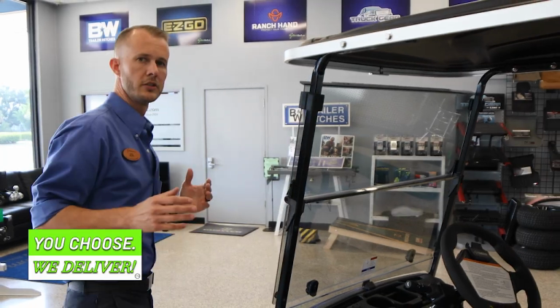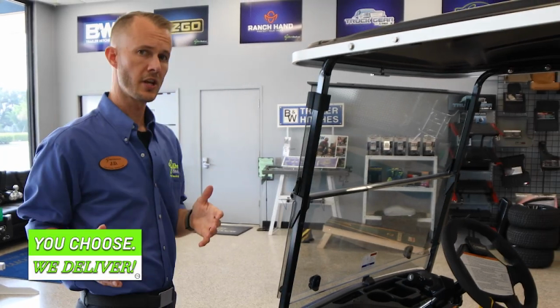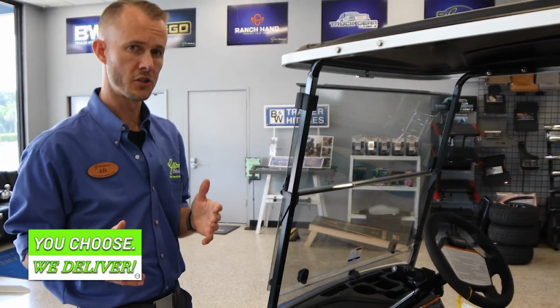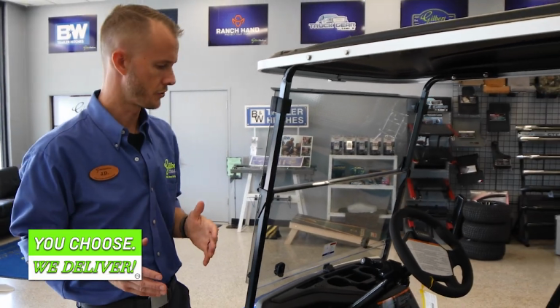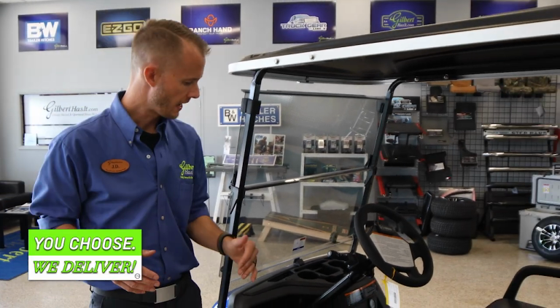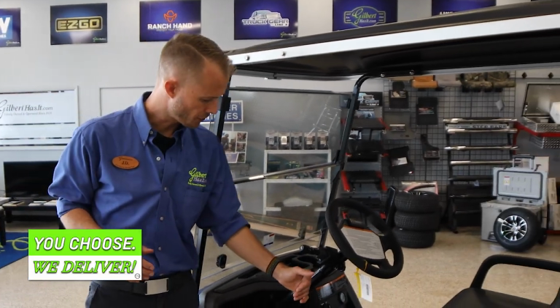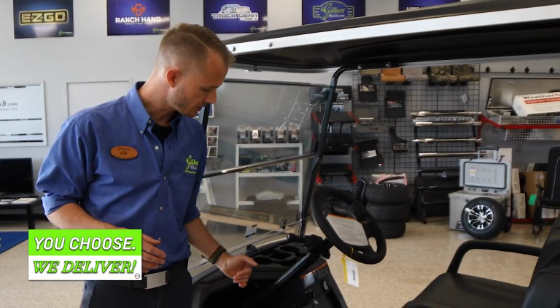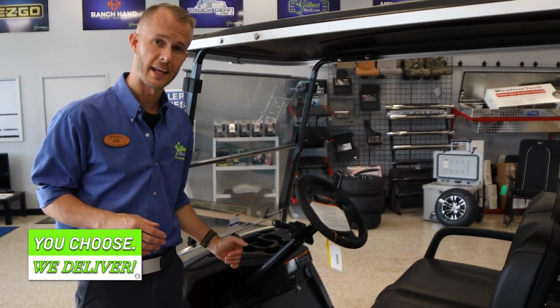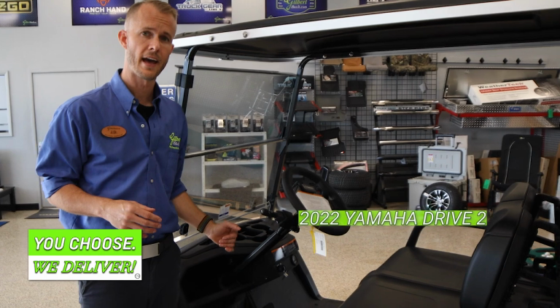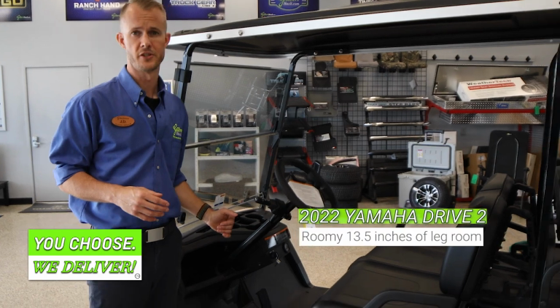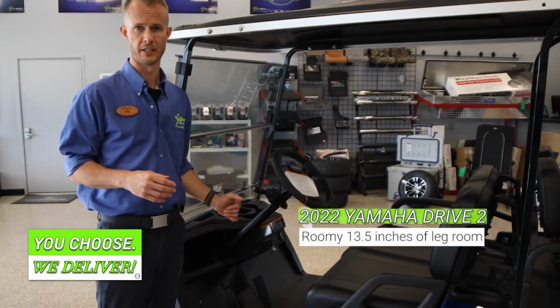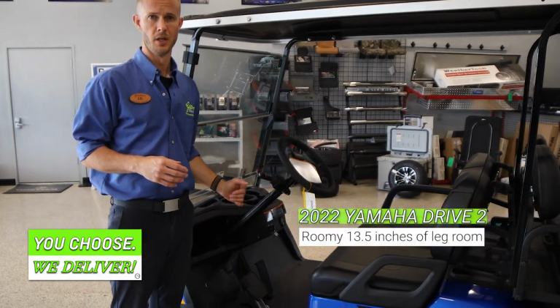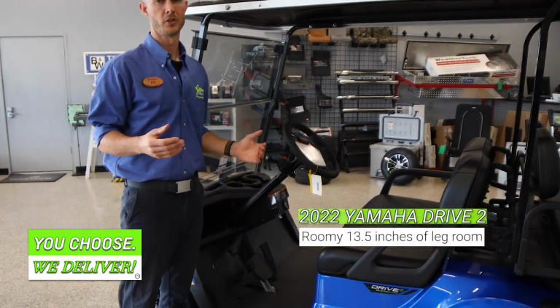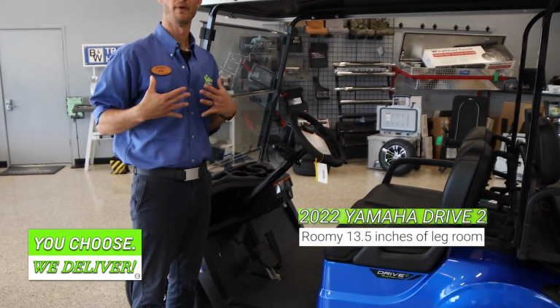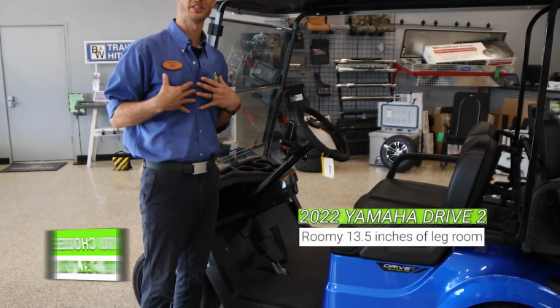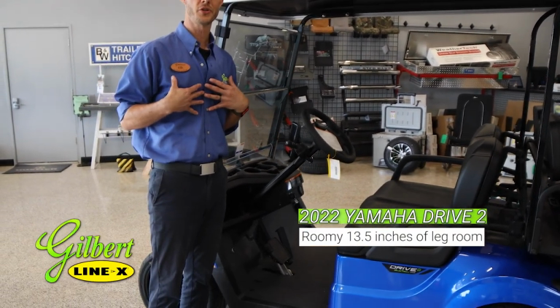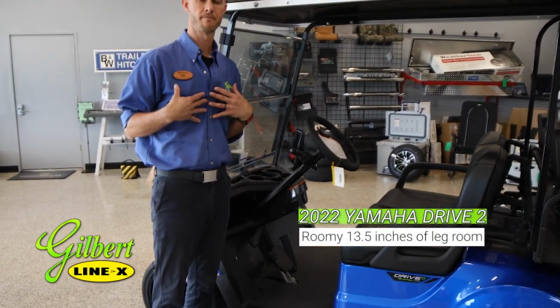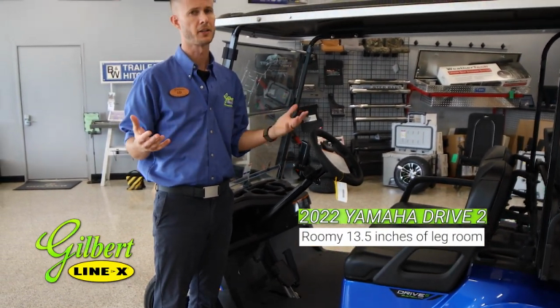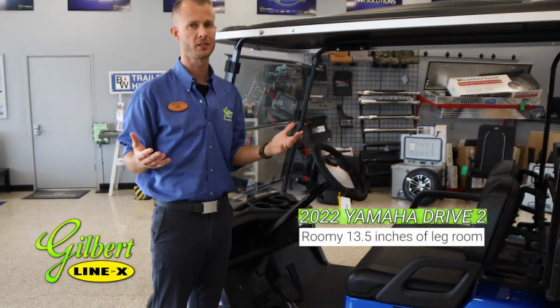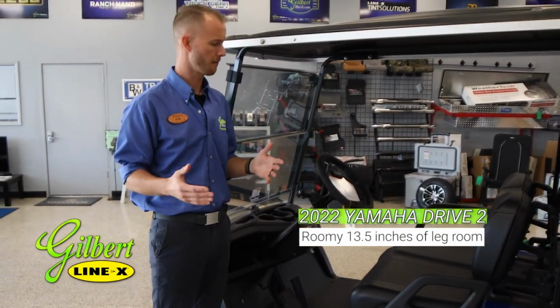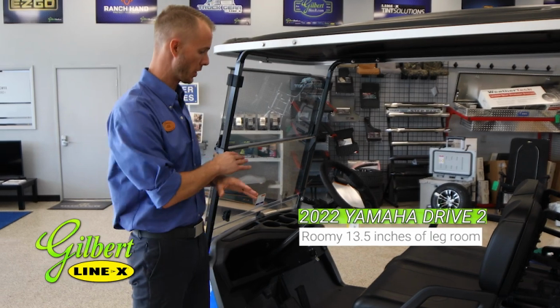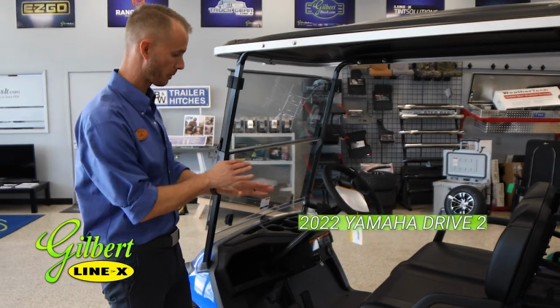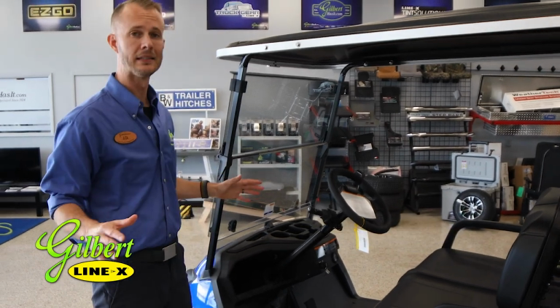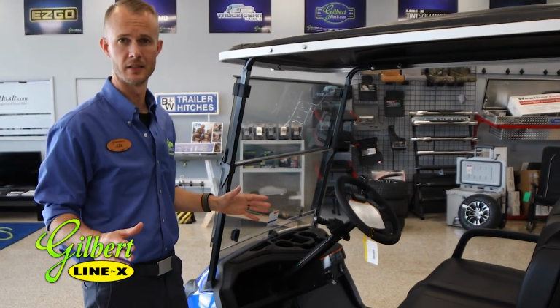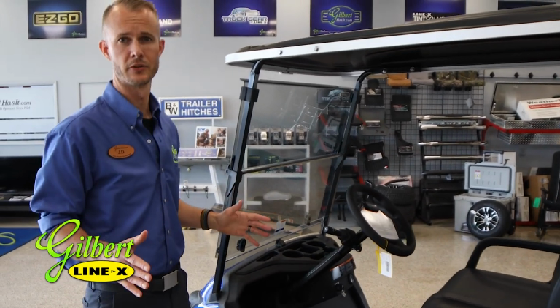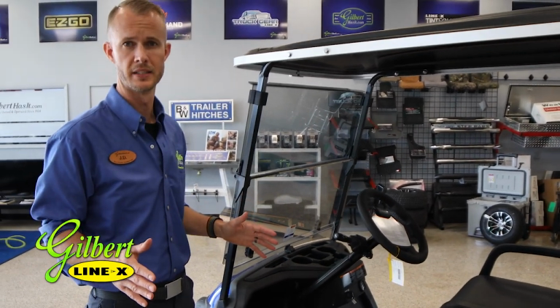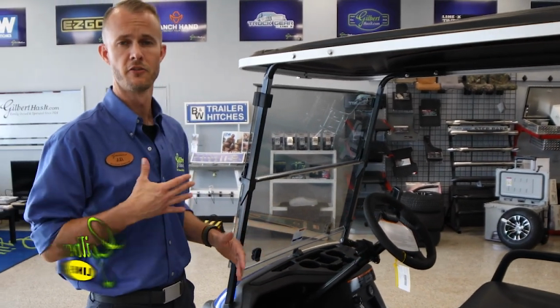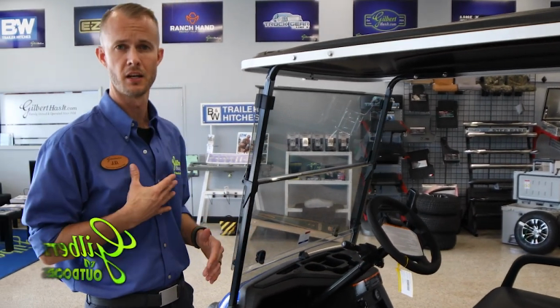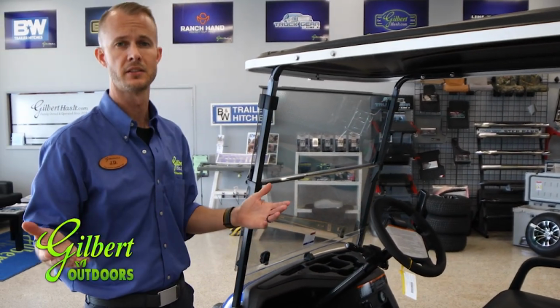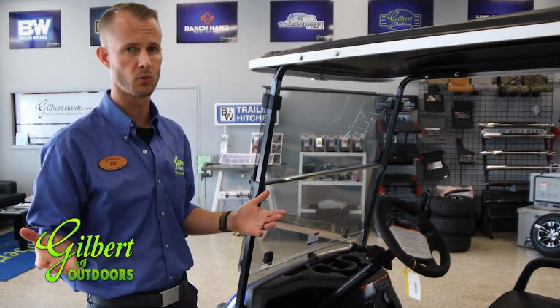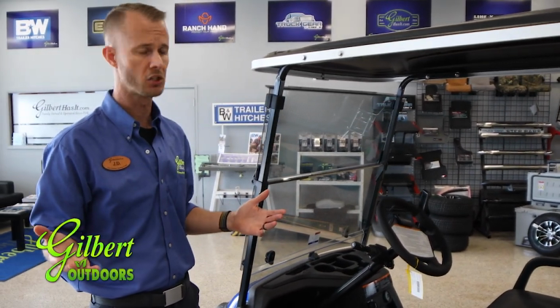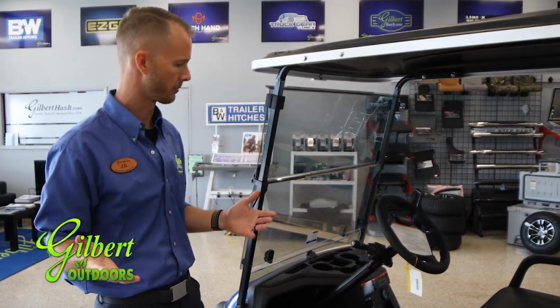This Yamaha Drive 2 has 13 and a half inches of leg room. I'm six foot two and there is plenty of leg room for myself and somebody quite a bit taller than me.